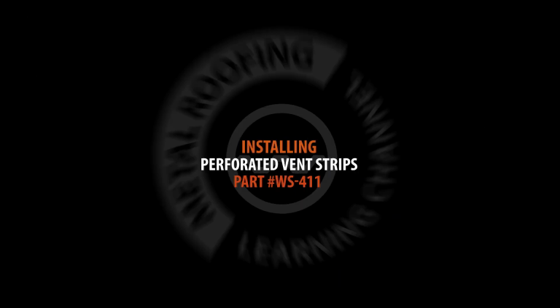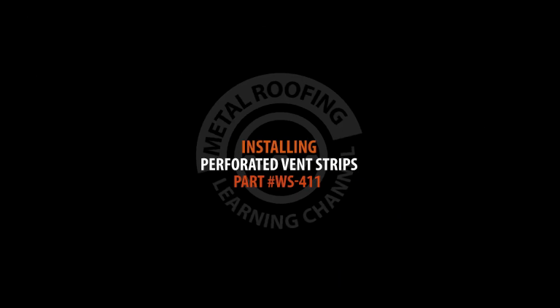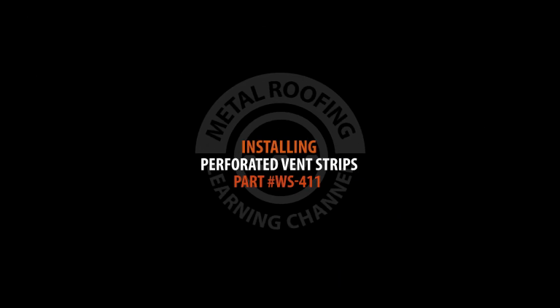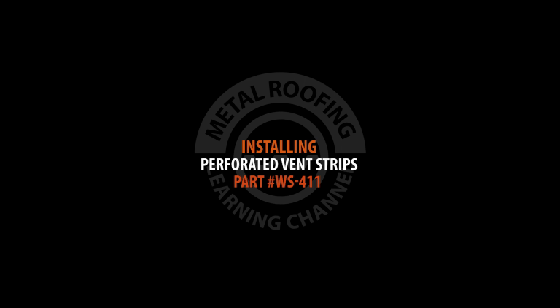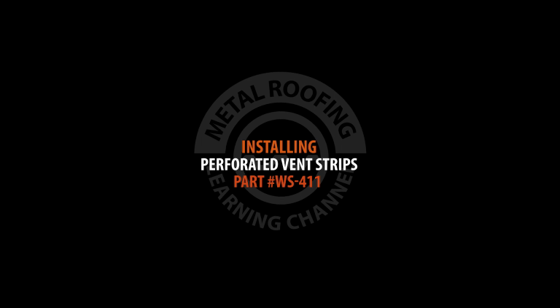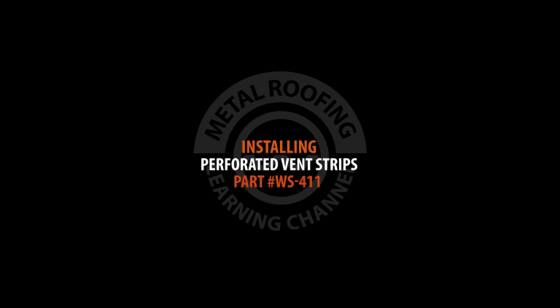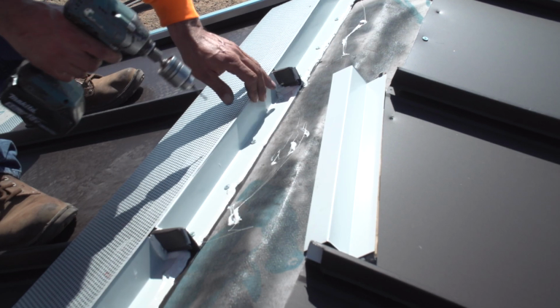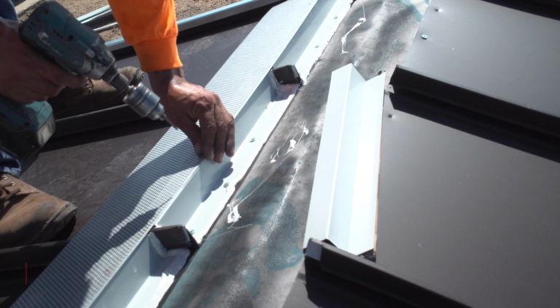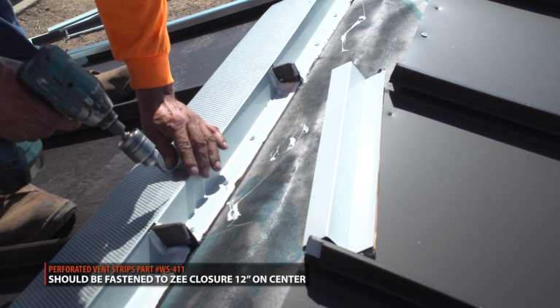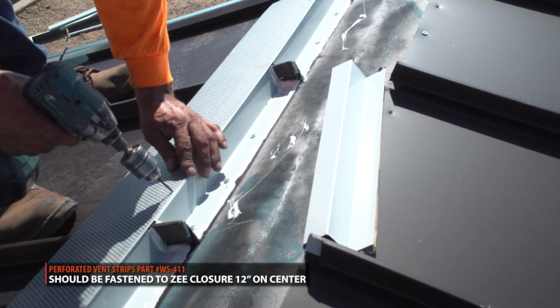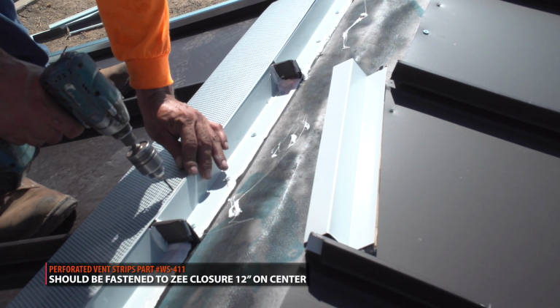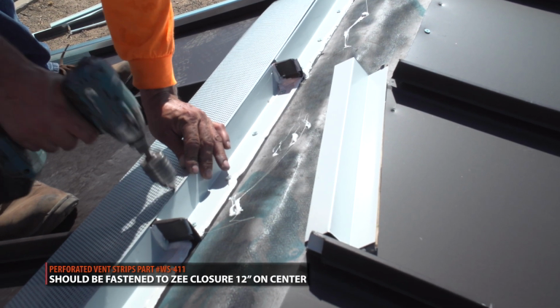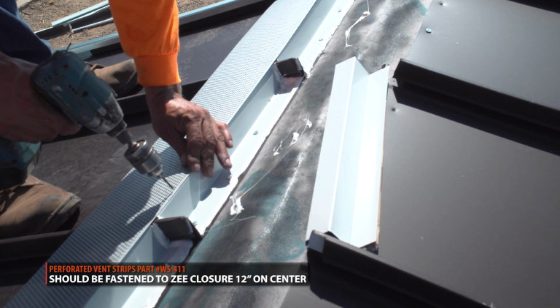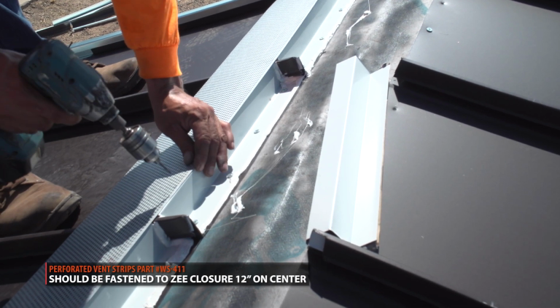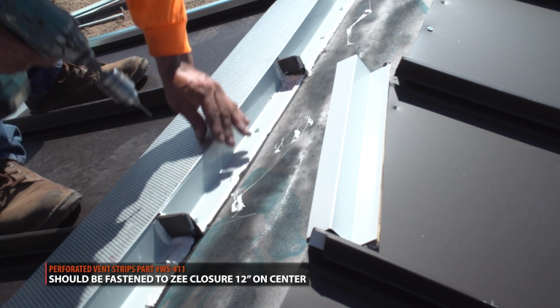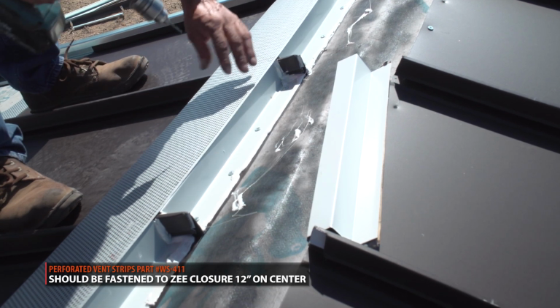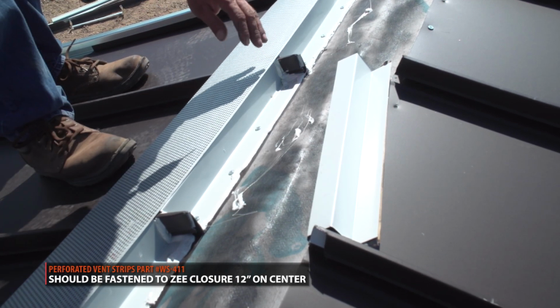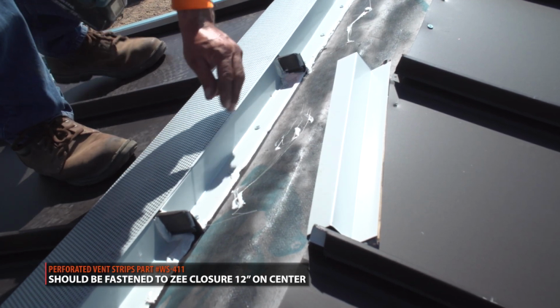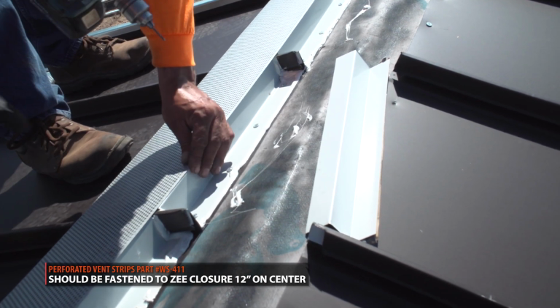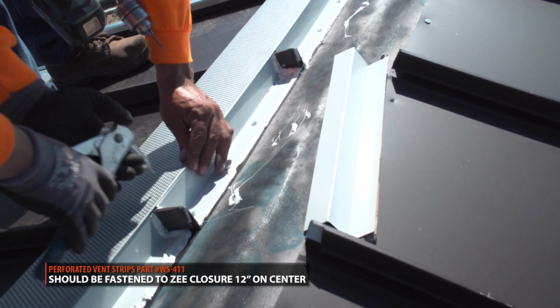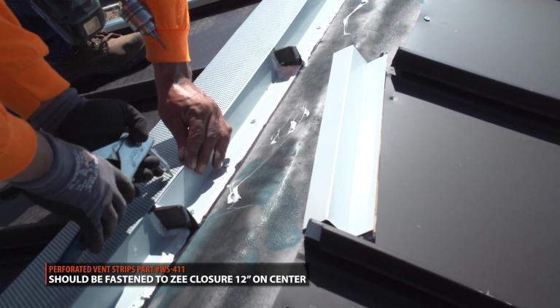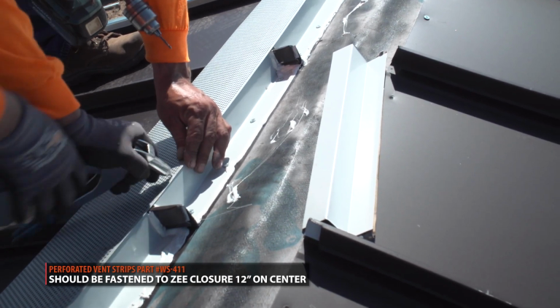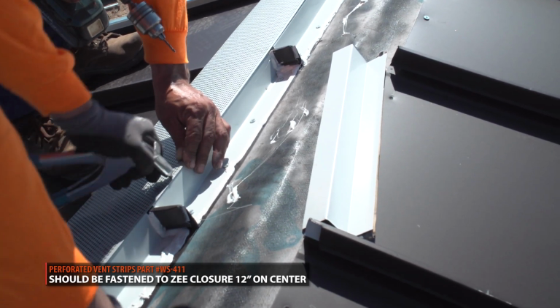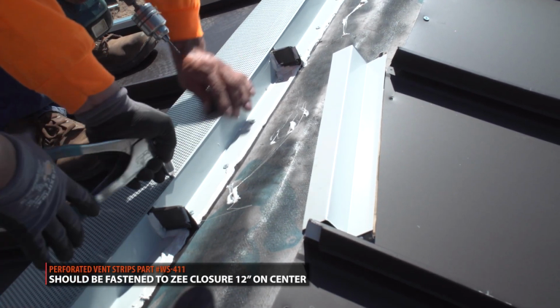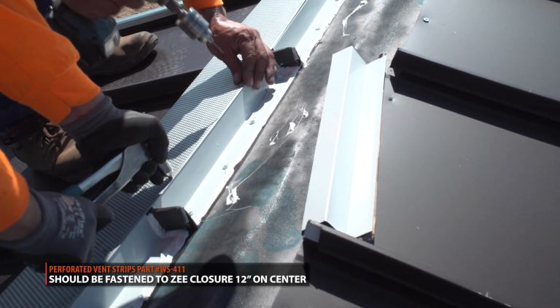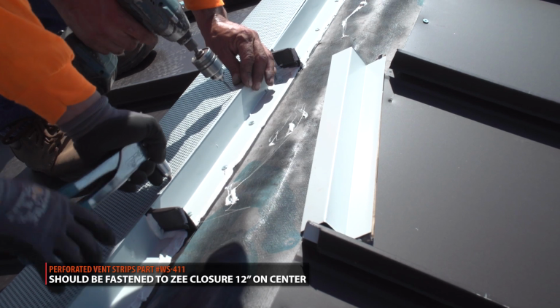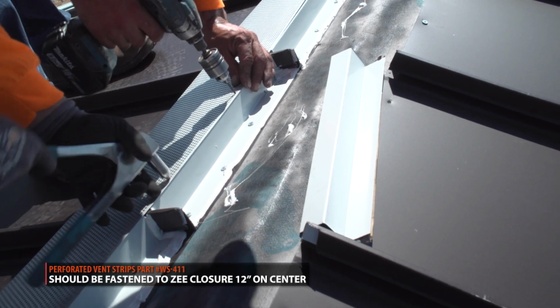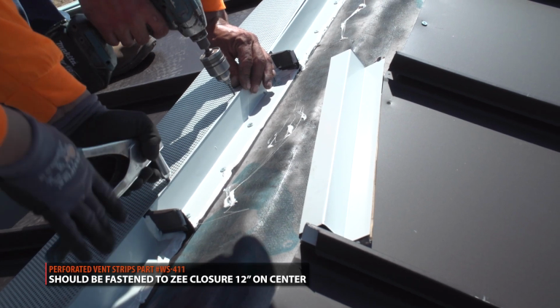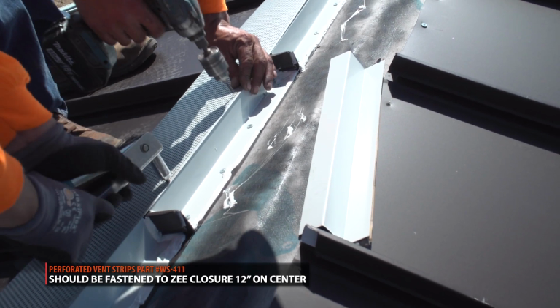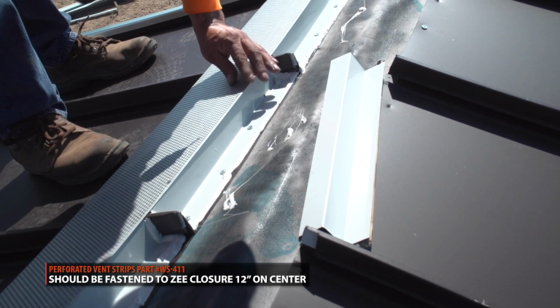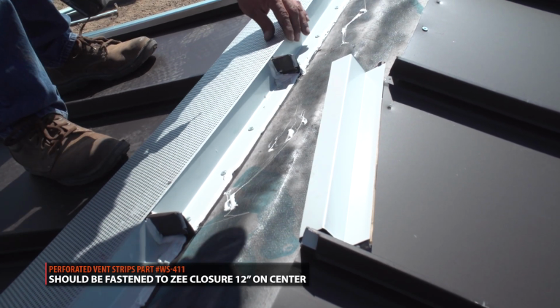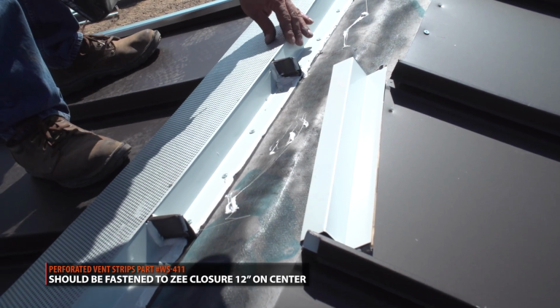Installing perforated vent strips. Perforated vent strips are fastened to your z-closures using pop rivets. The strips should start flush with the edge of your z-closures. Rivets should be placed 12 inches on center.